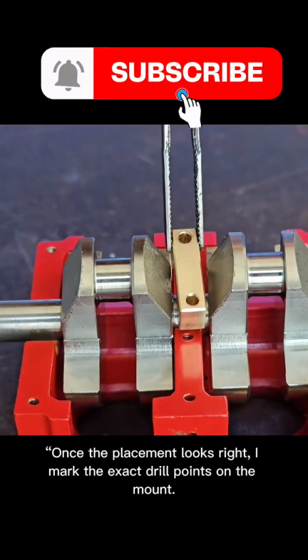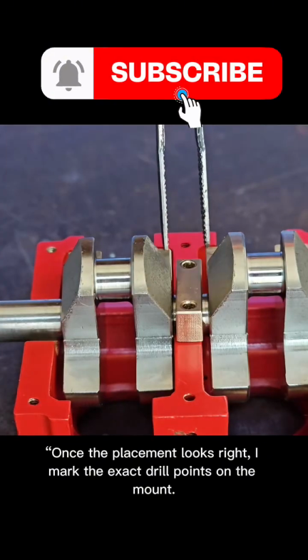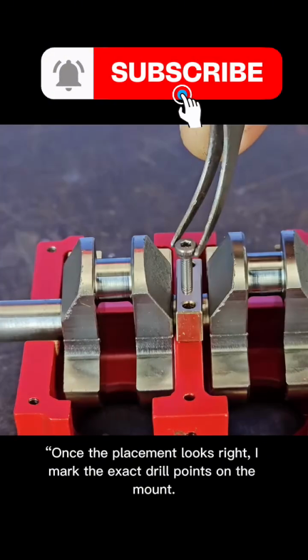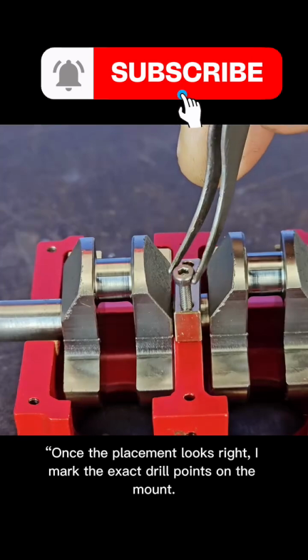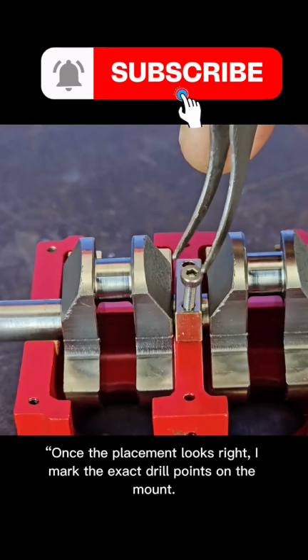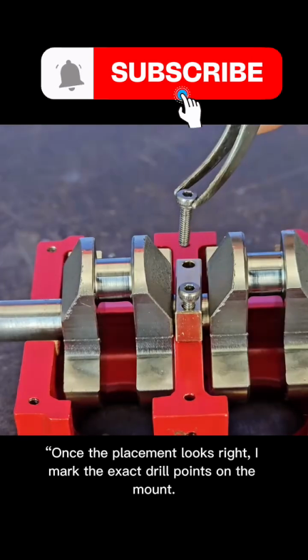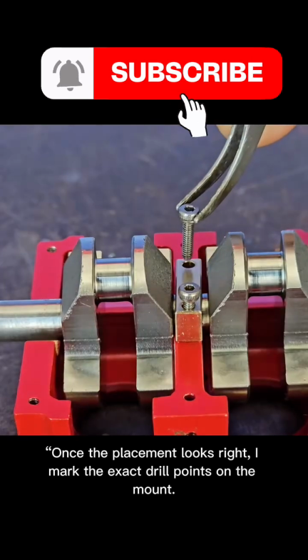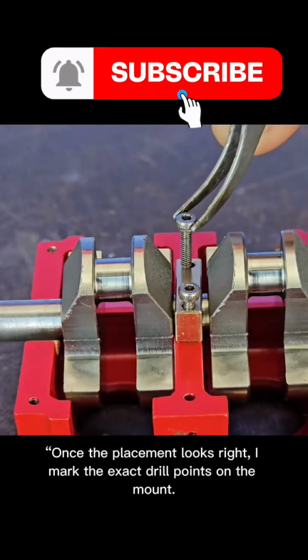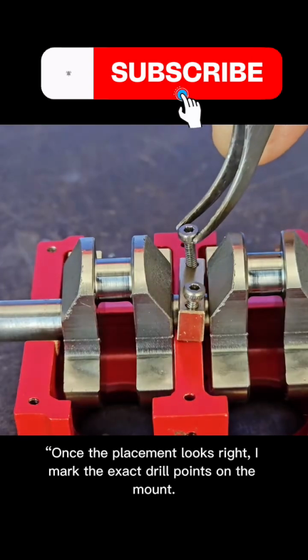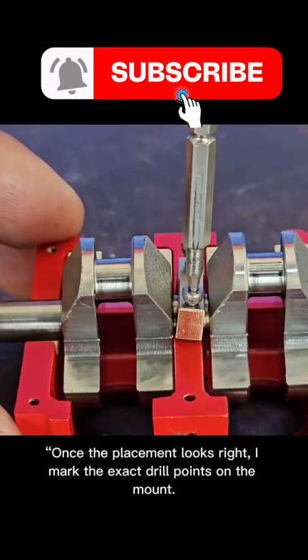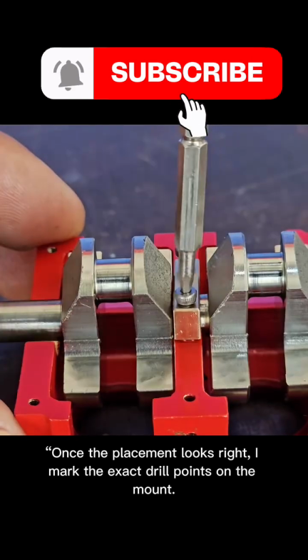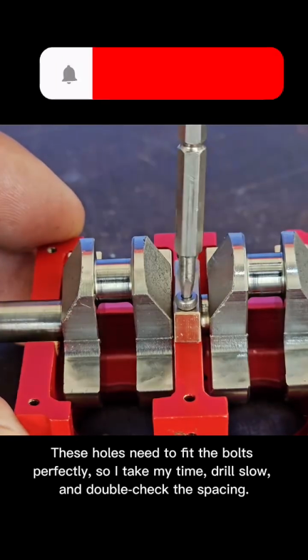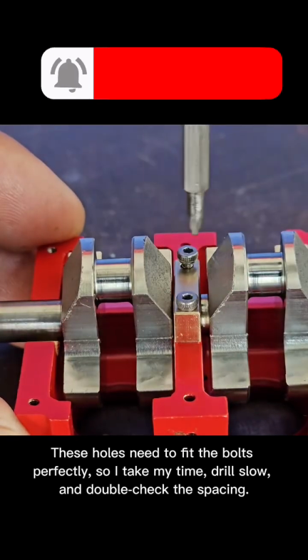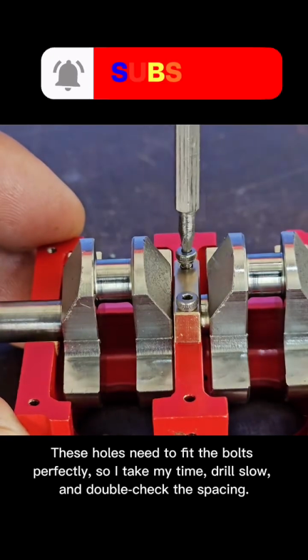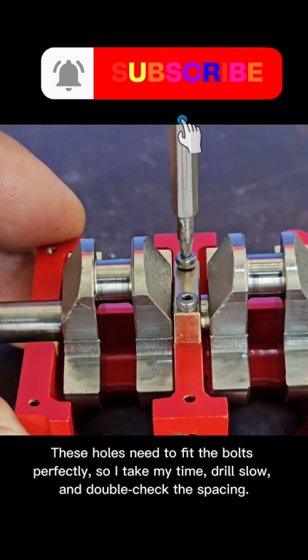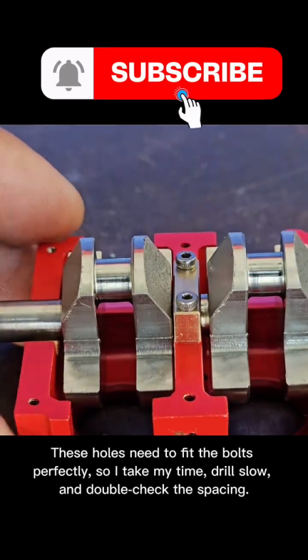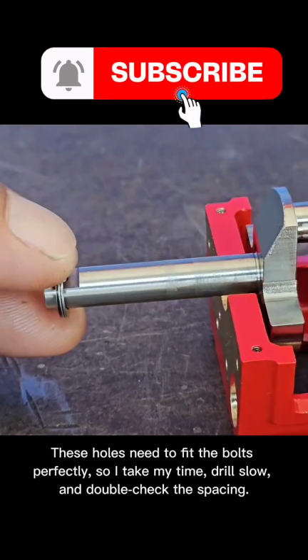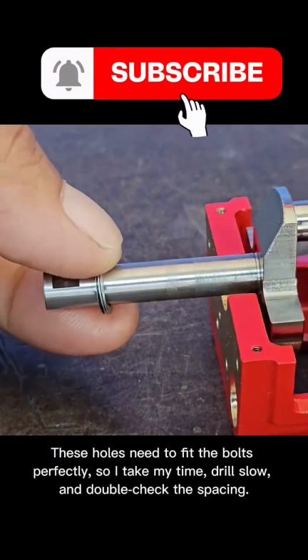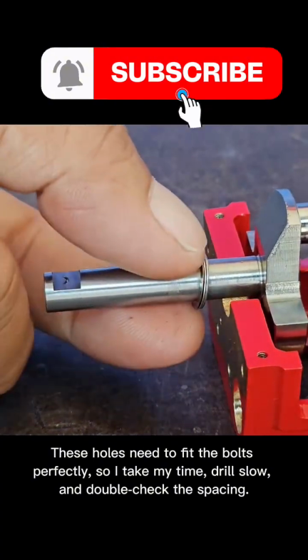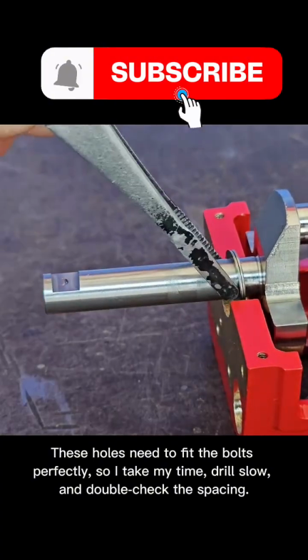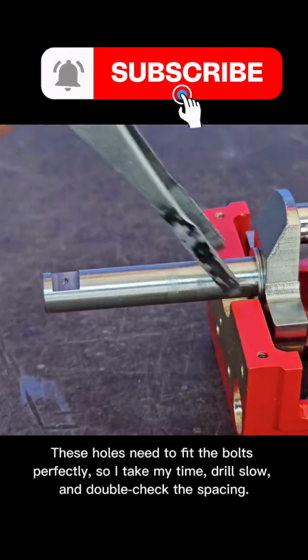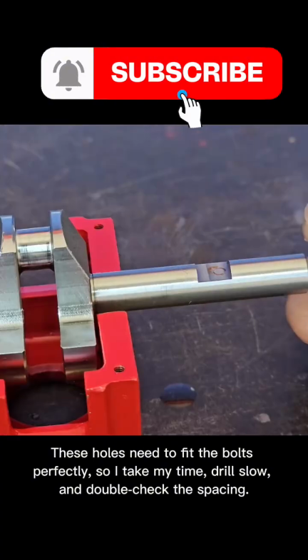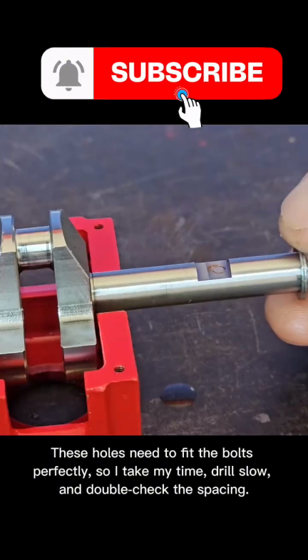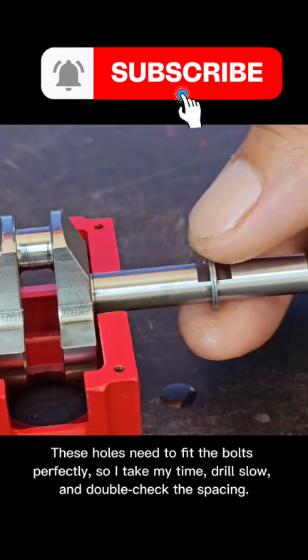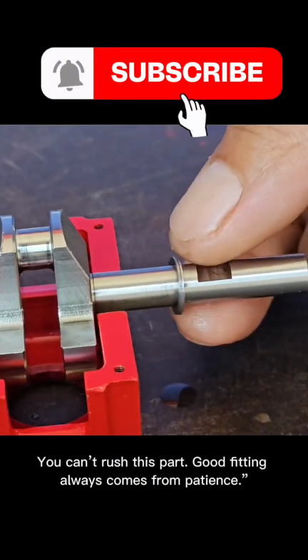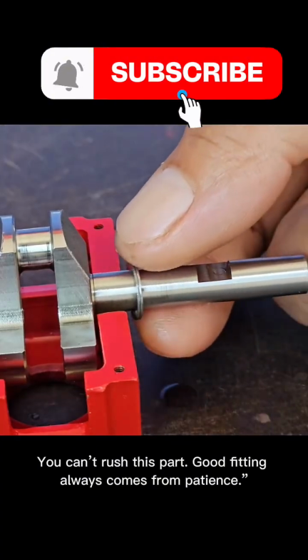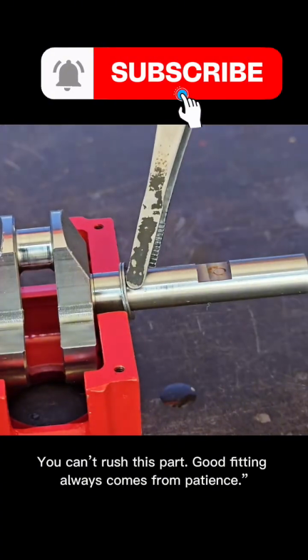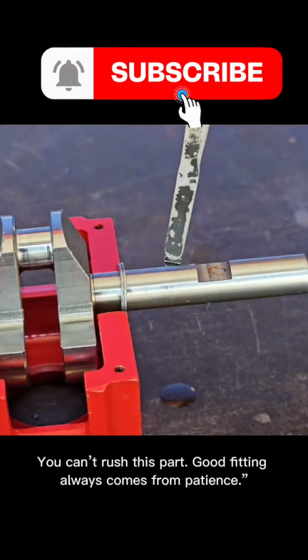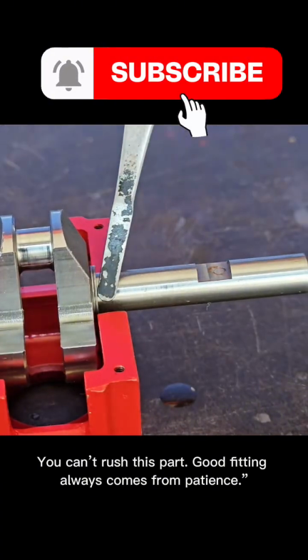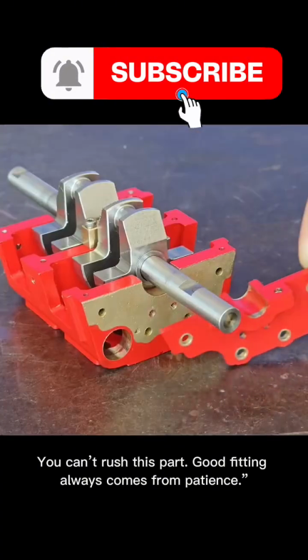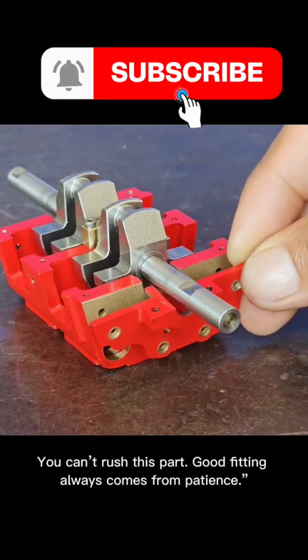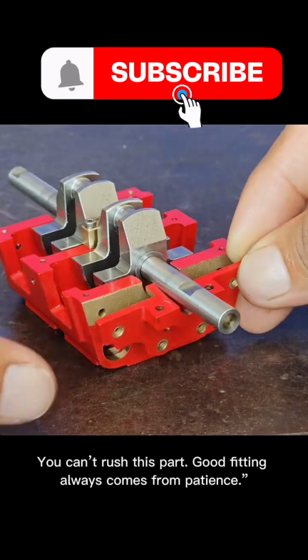Once the placement looks right, I mark the exact drill points on the mount. These holes need to fit the bolts perfectly, so I take my time, drill slow, and double-check the spacing. You can't rush this part. Good fitting always comes from patience.